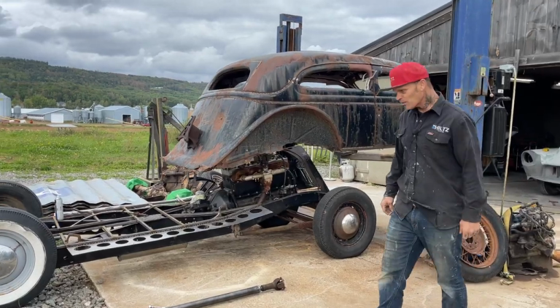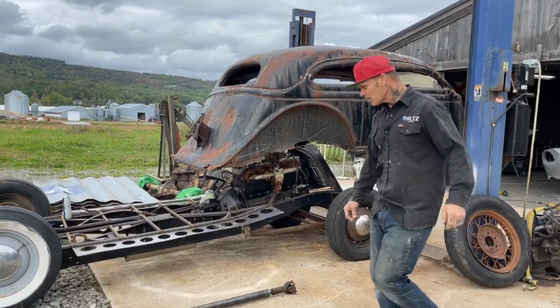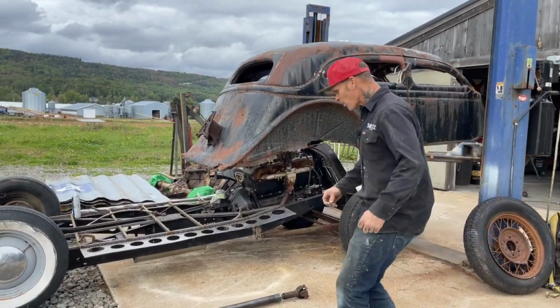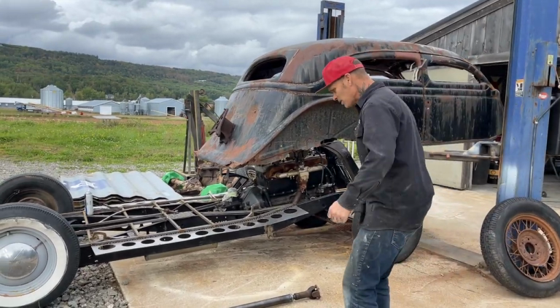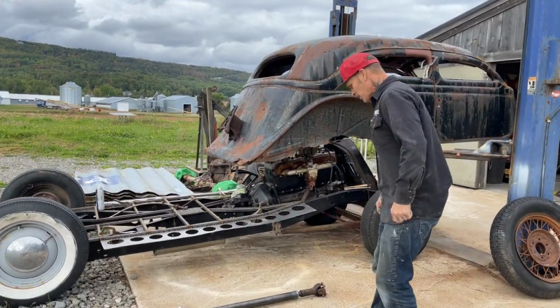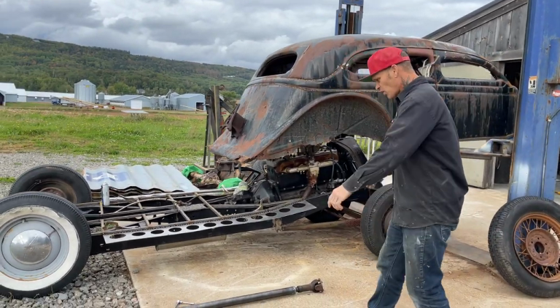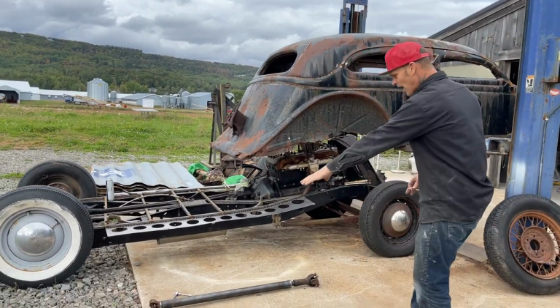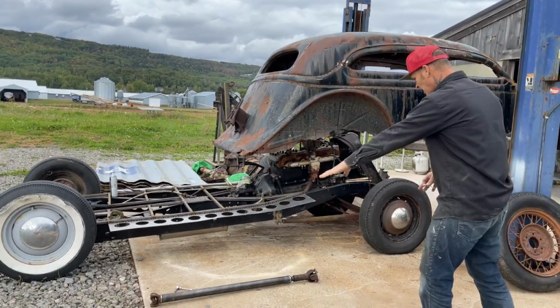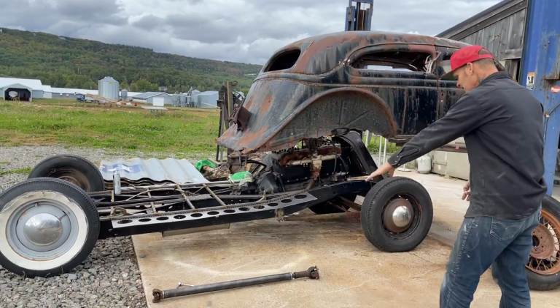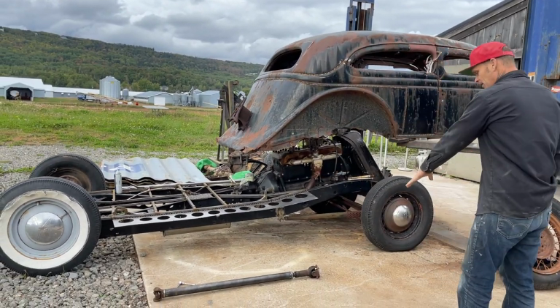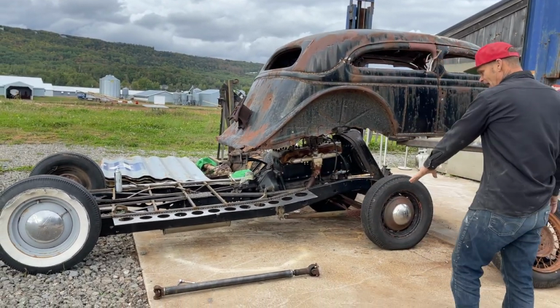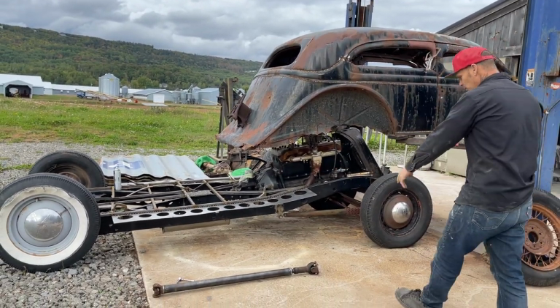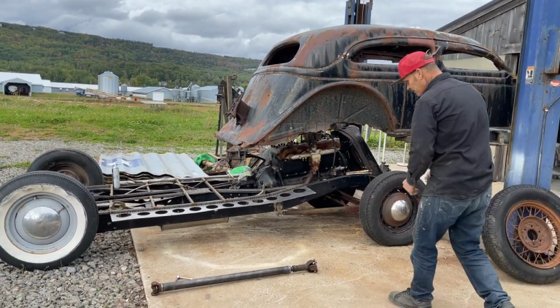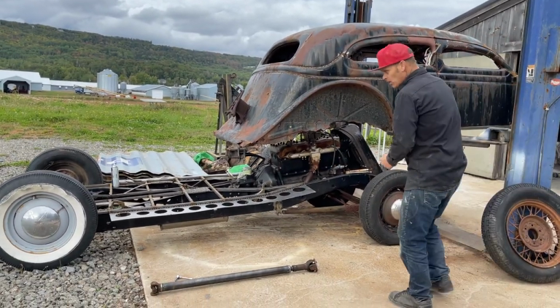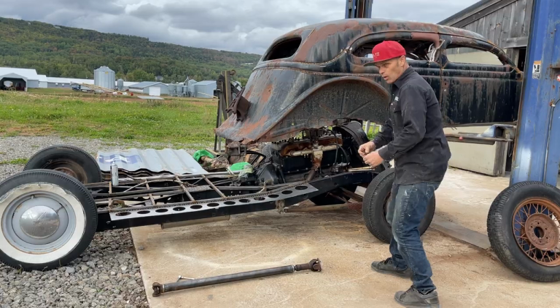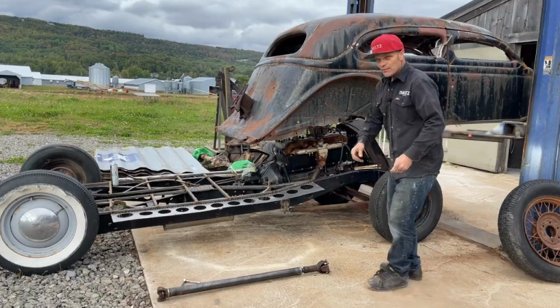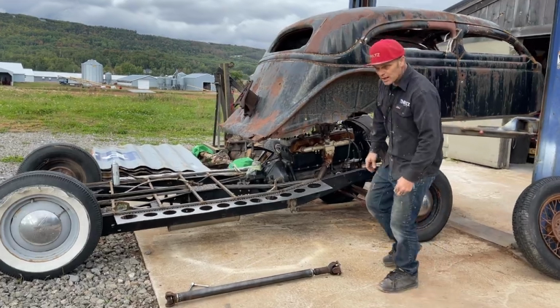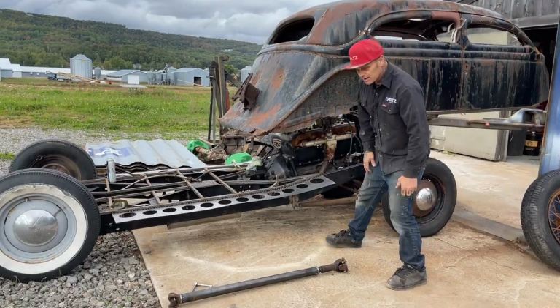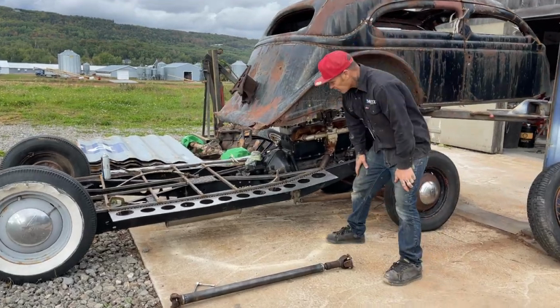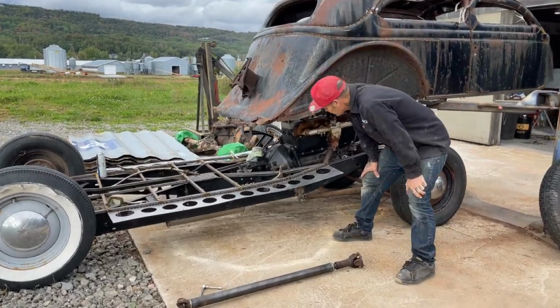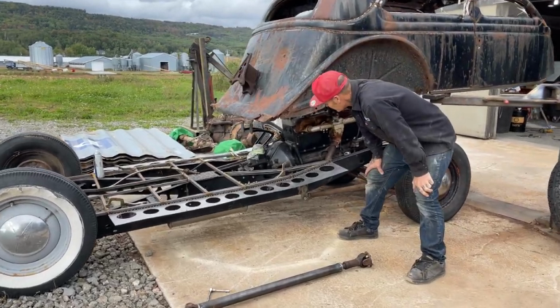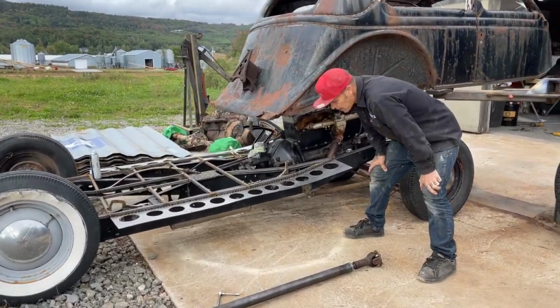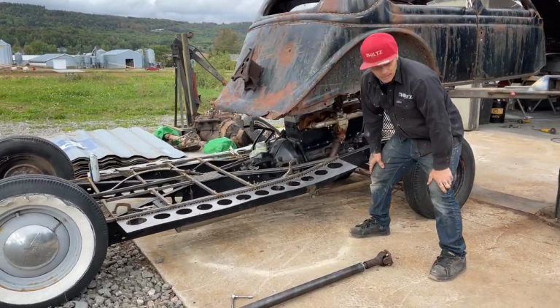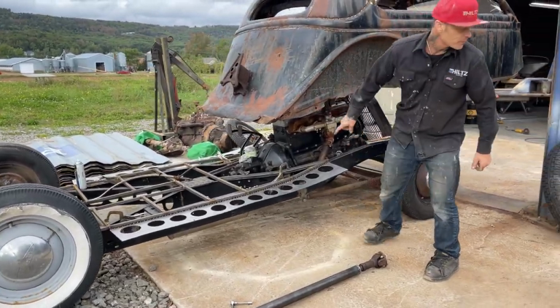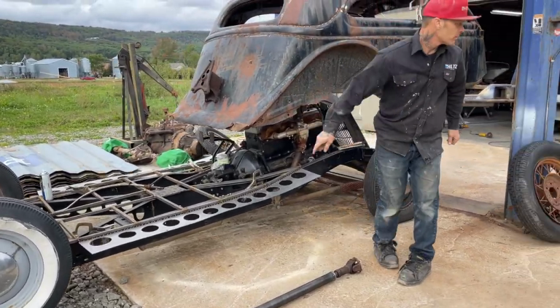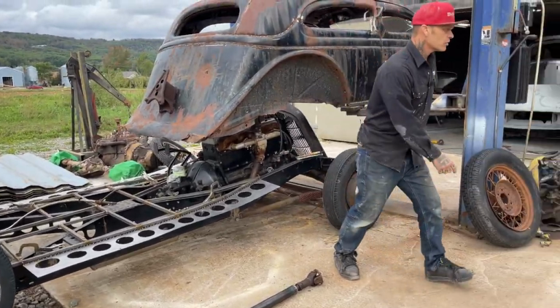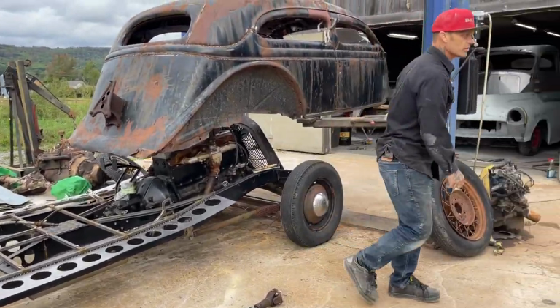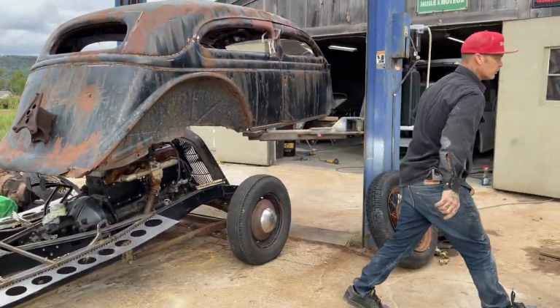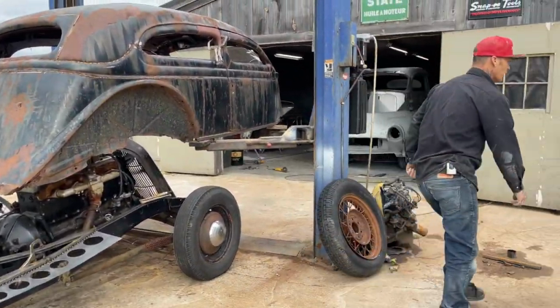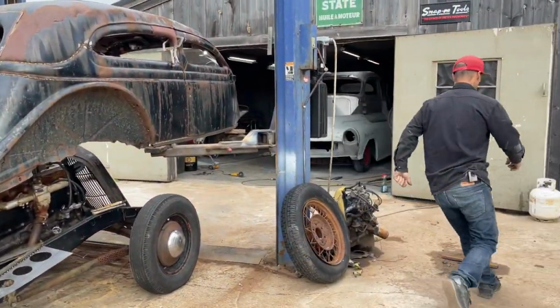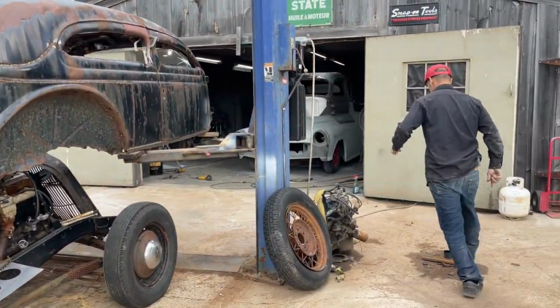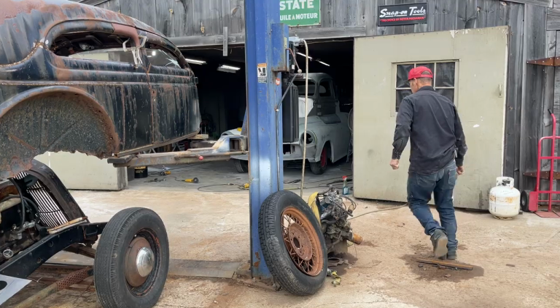Alrighty, here we go. We got the dry shaft made, and I'm very happy with it. What I've done is I've taken a piece of paper — I'll show you exactly what I've done. I took a piece of paper.